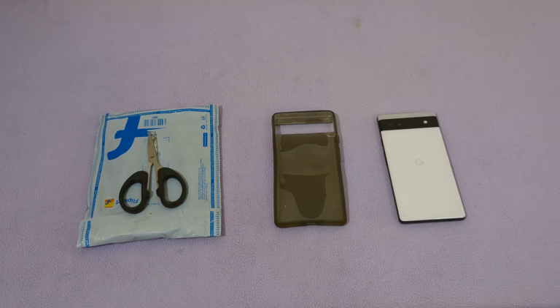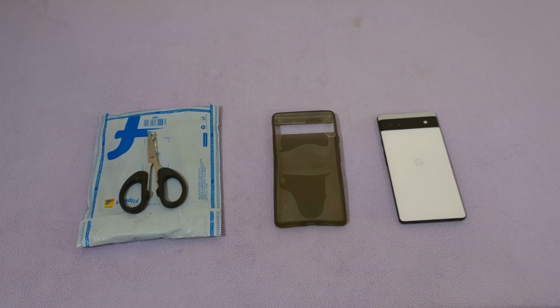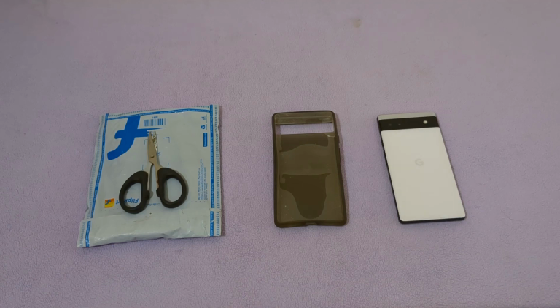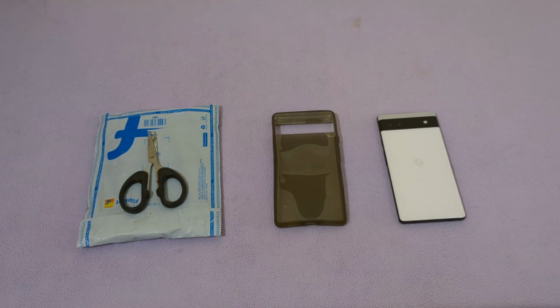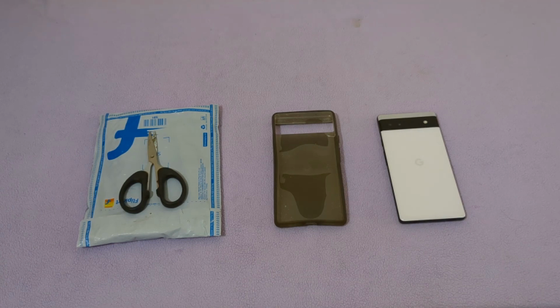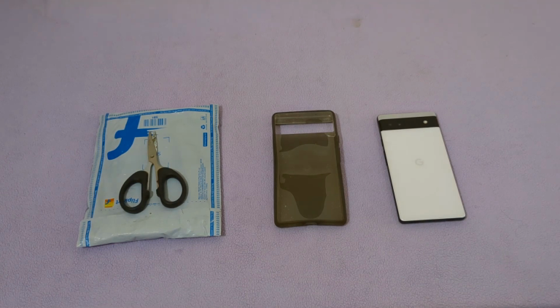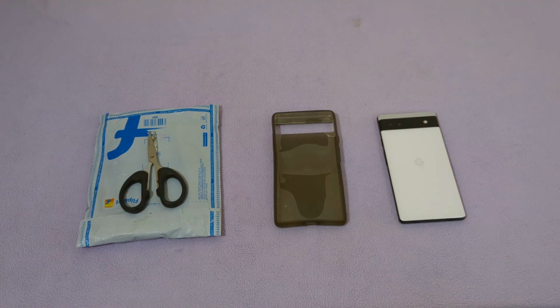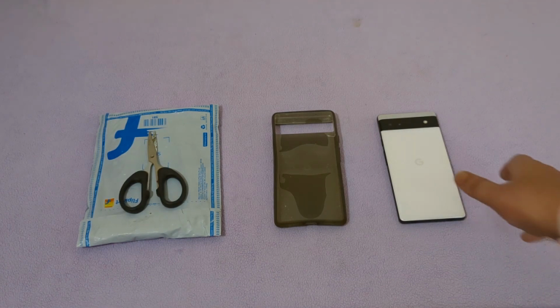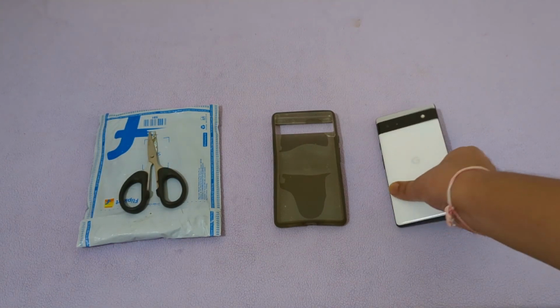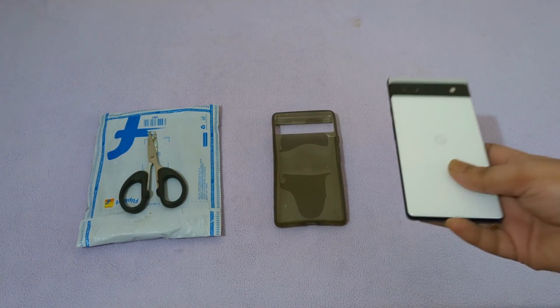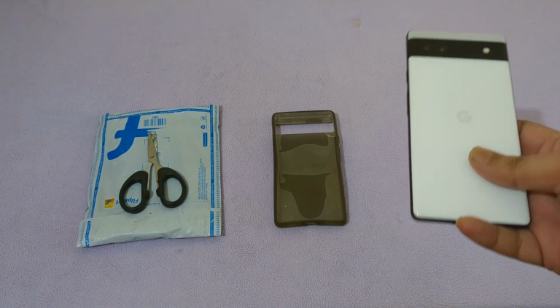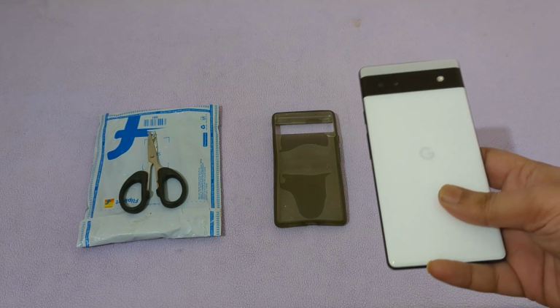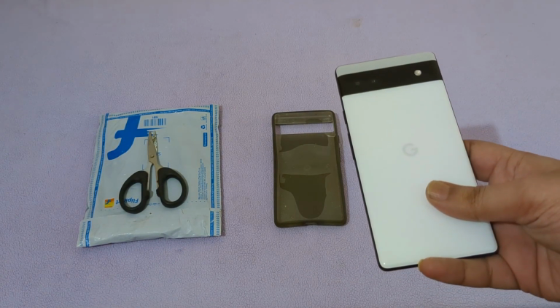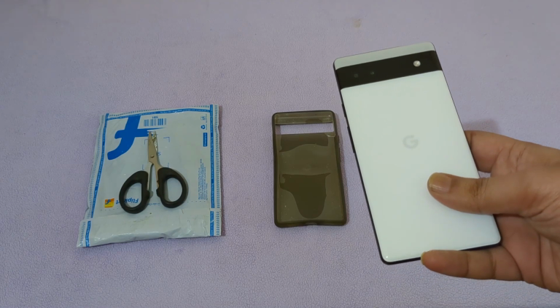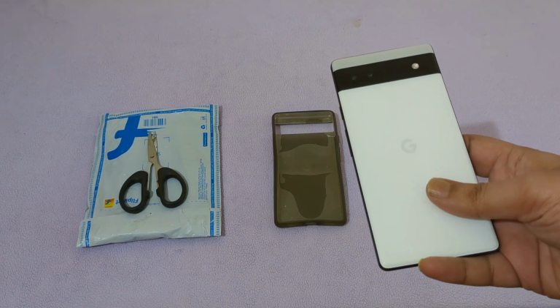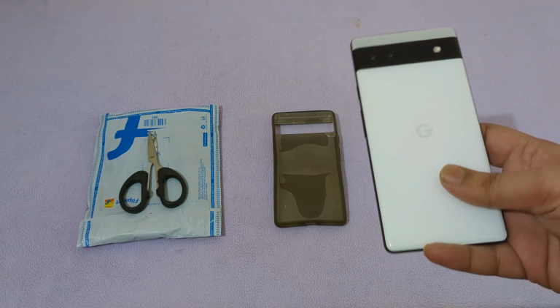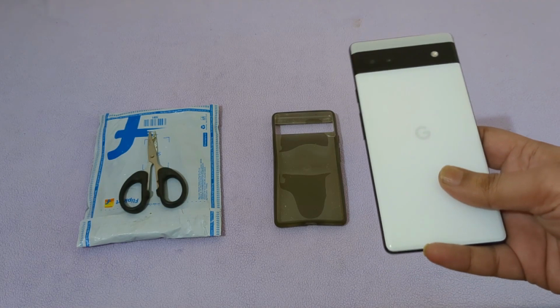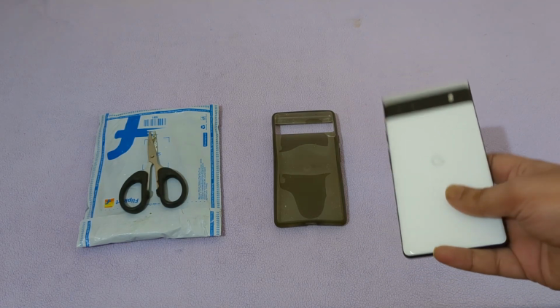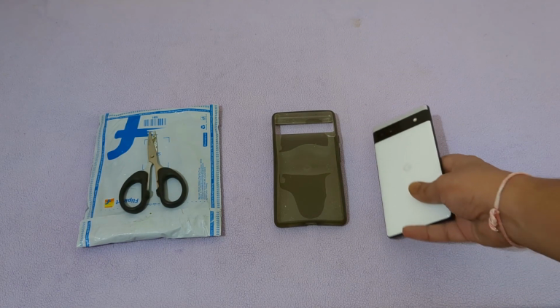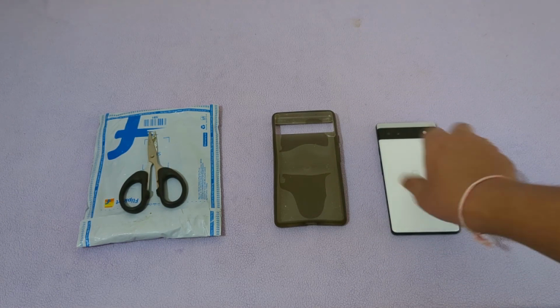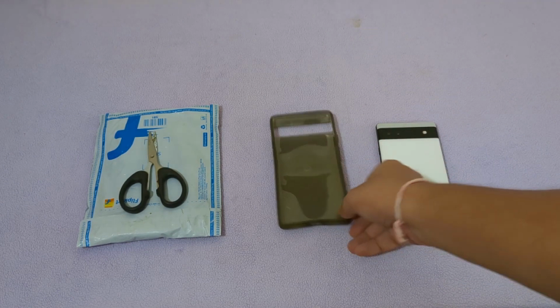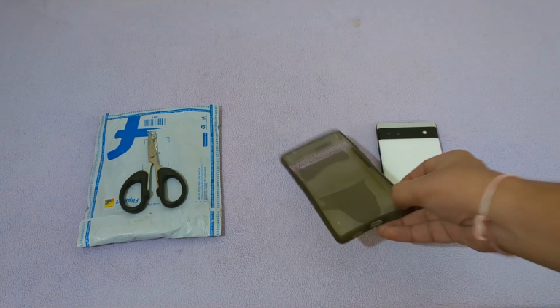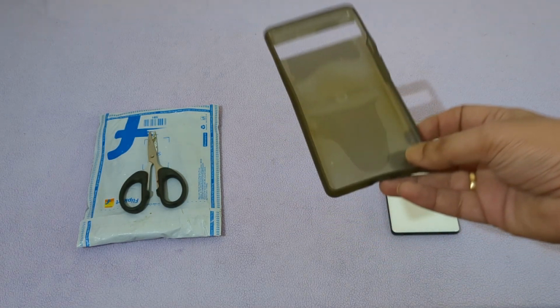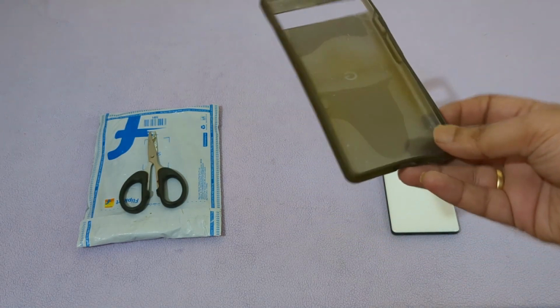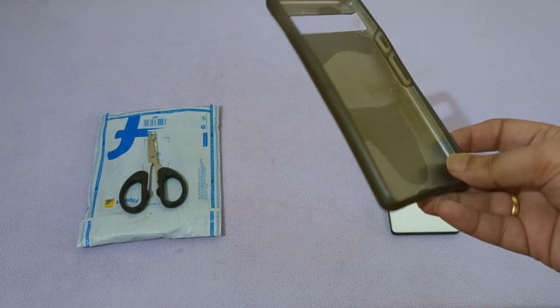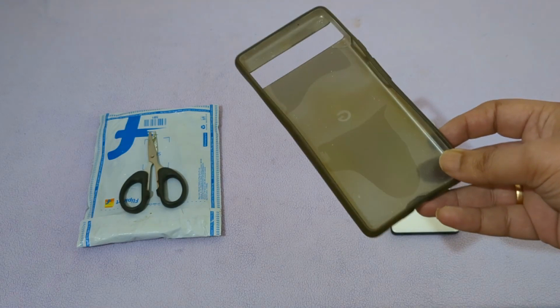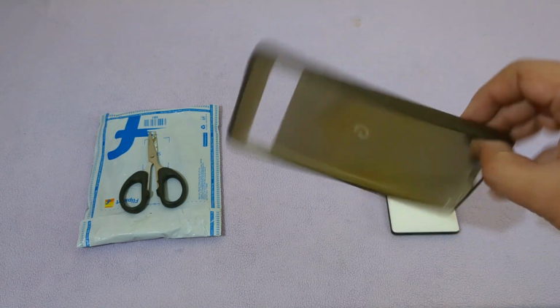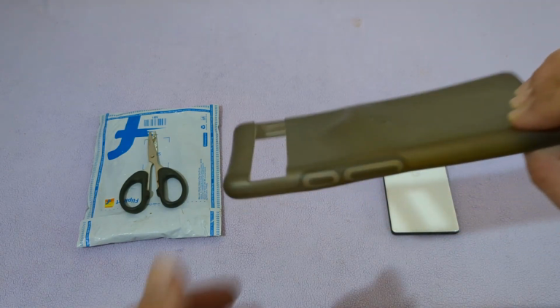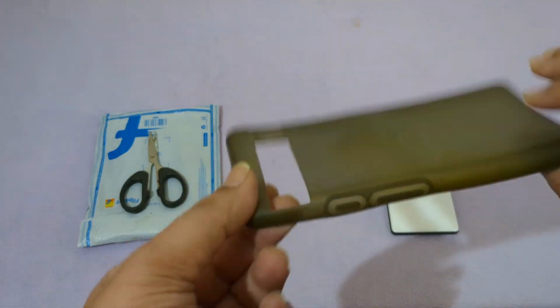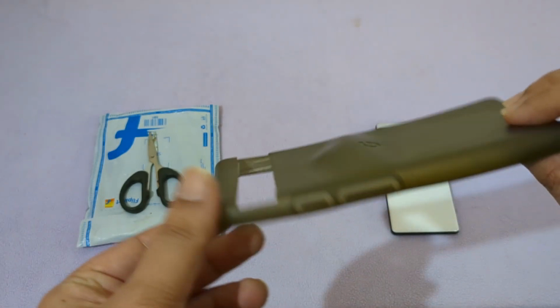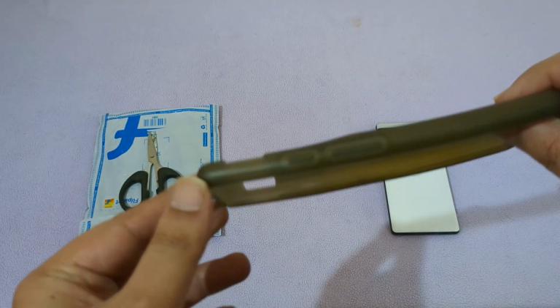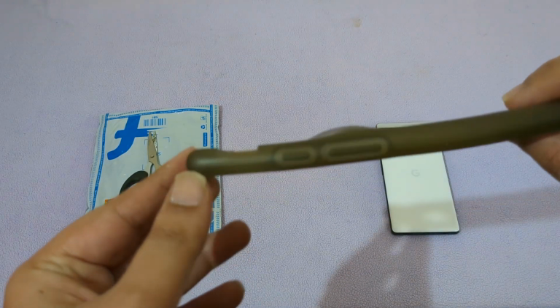Hello guys, welcome to my YouTube channel. As you already know, I have been using this Pixel 6a for the past one year and I already did a video on this Google case.